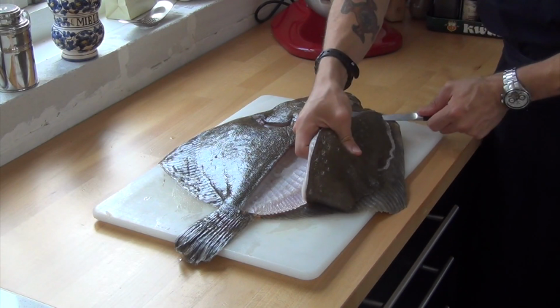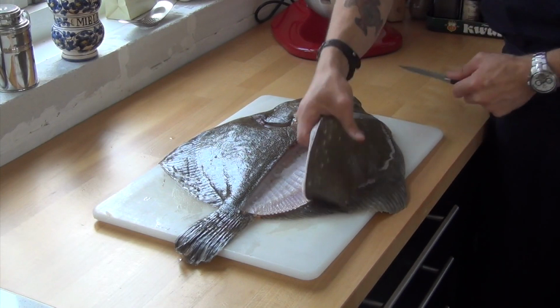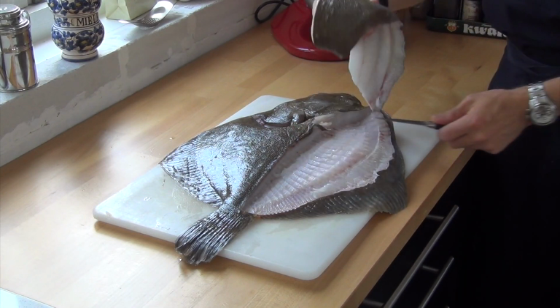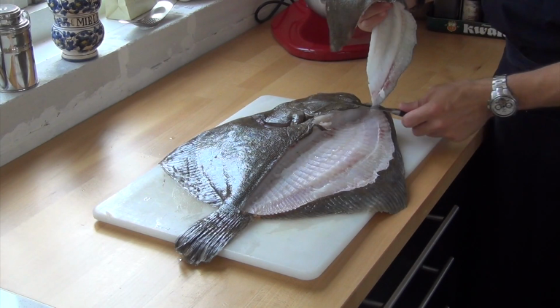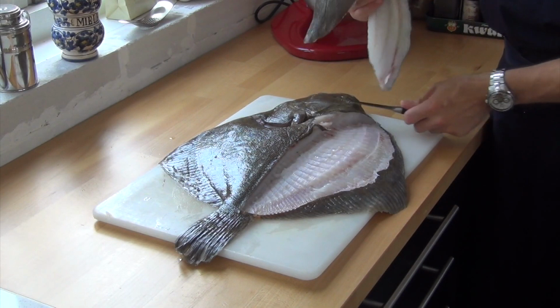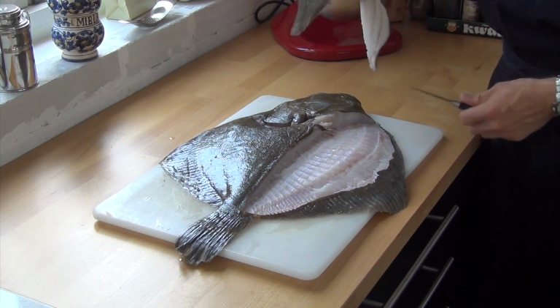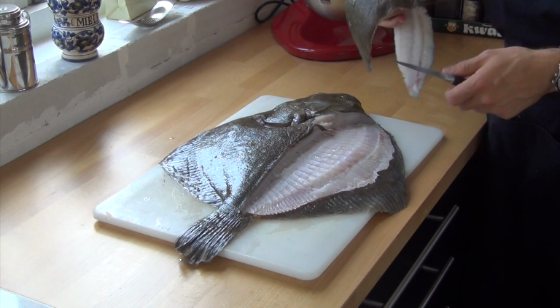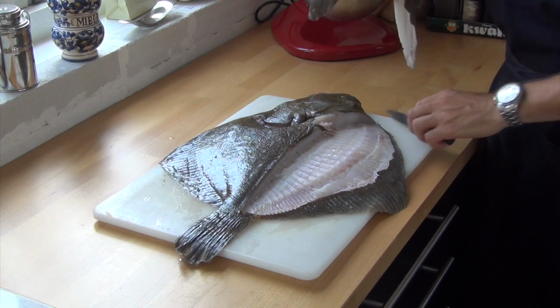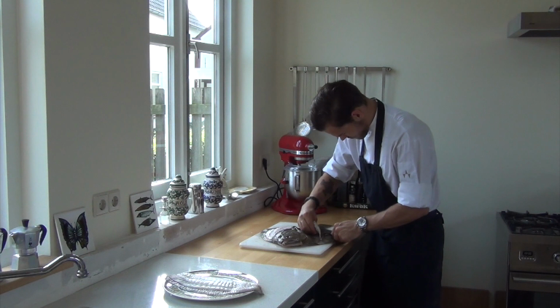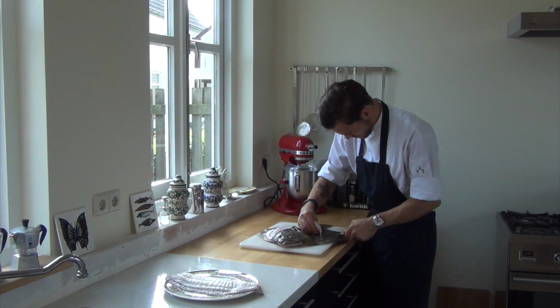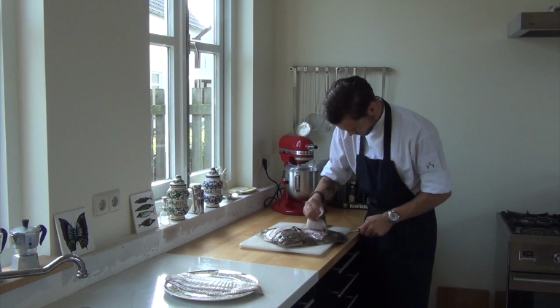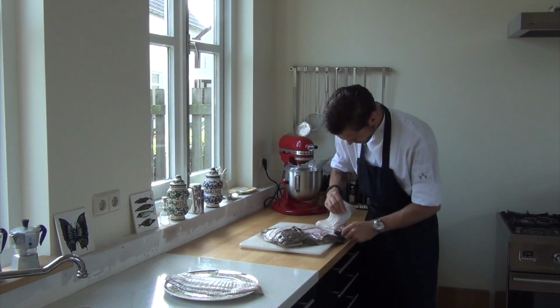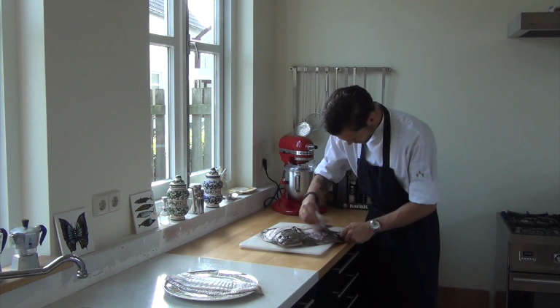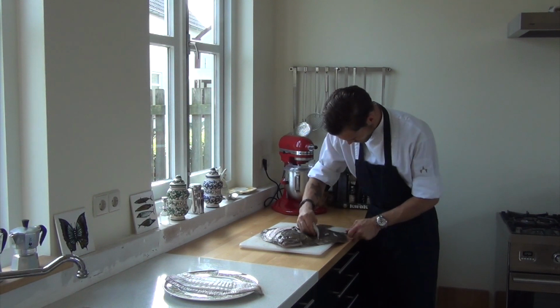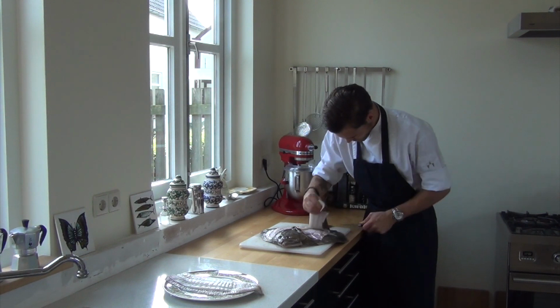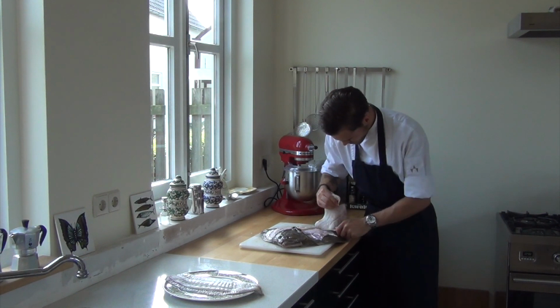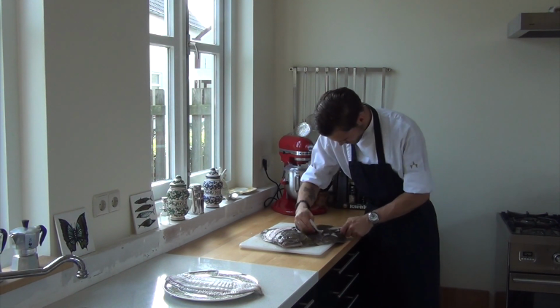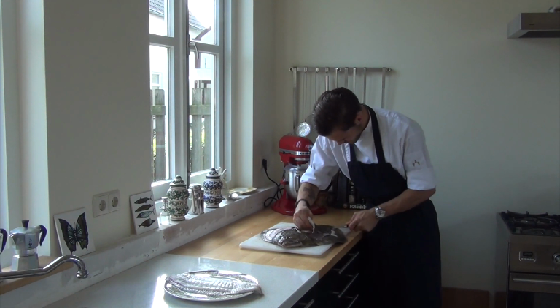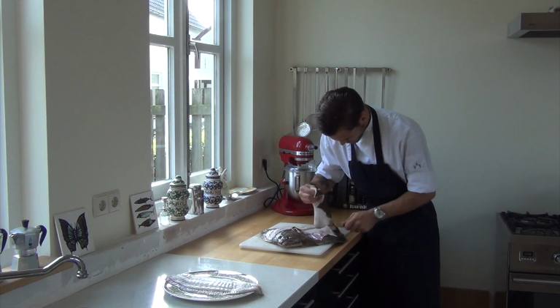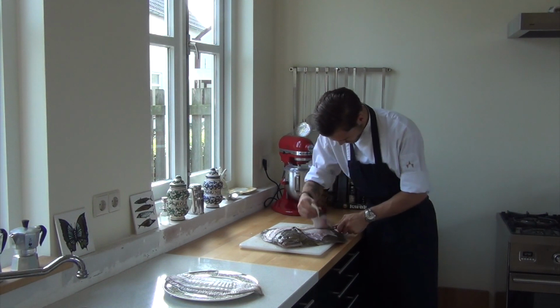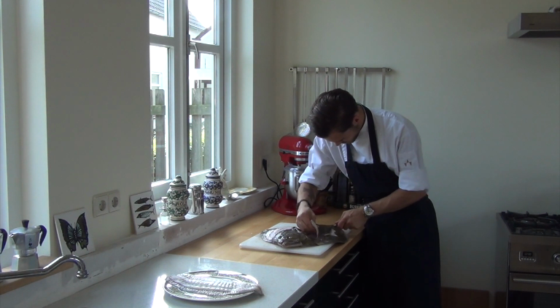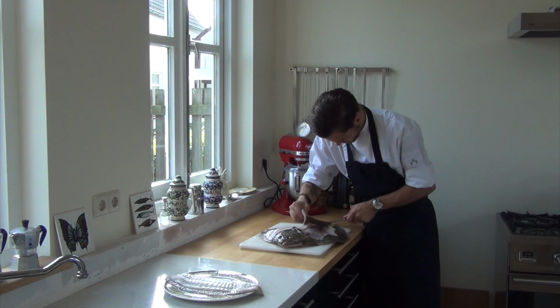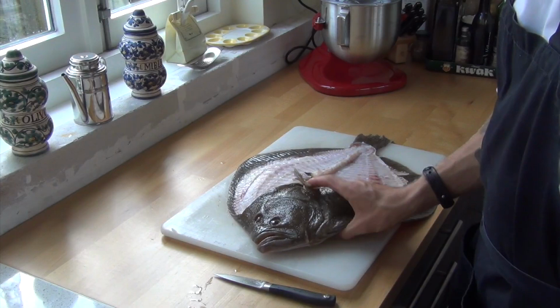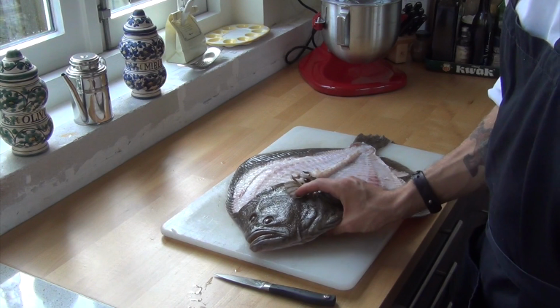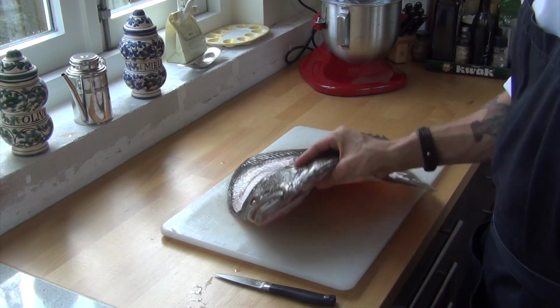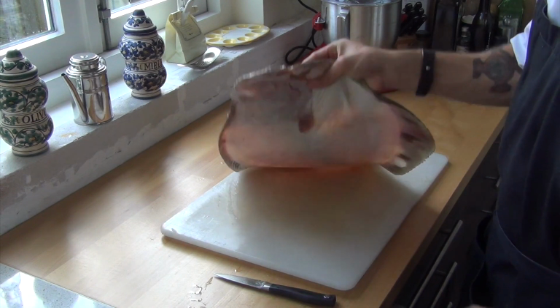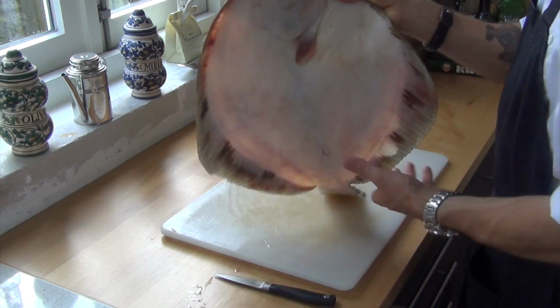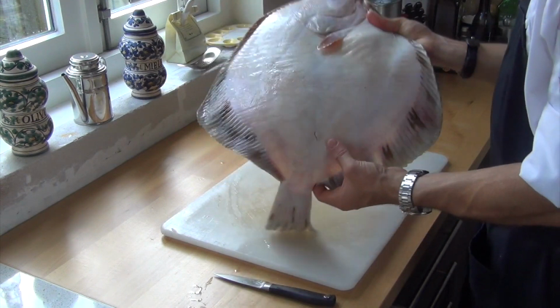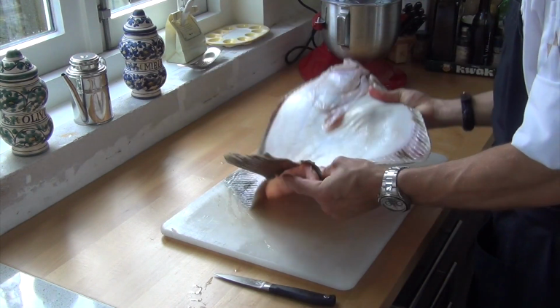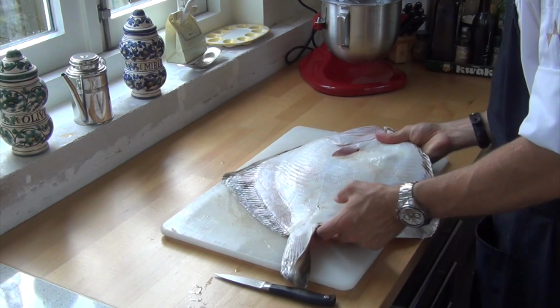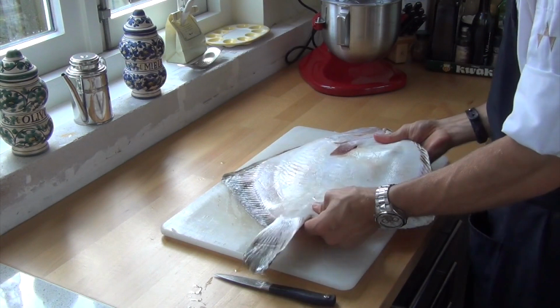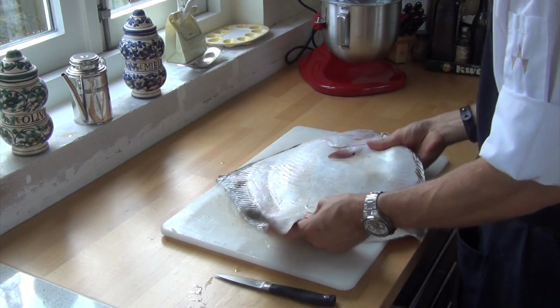Now cut off the fillet. Do this to the other side as well. Then turn the fish around and repeat this process.